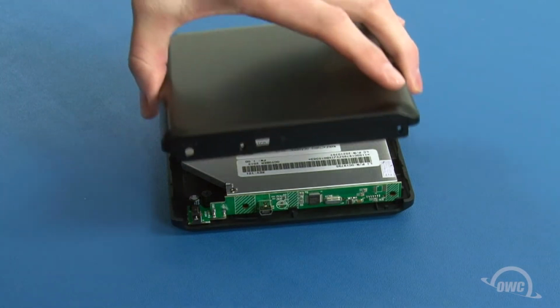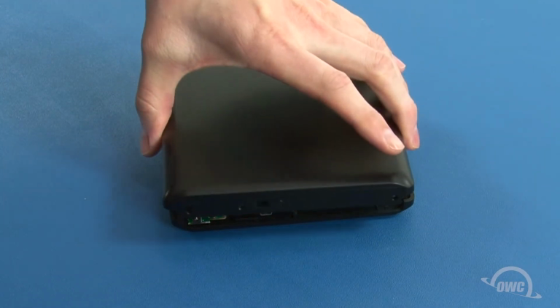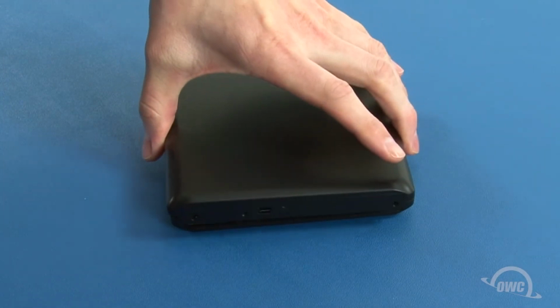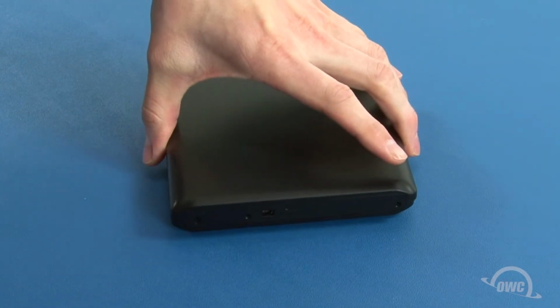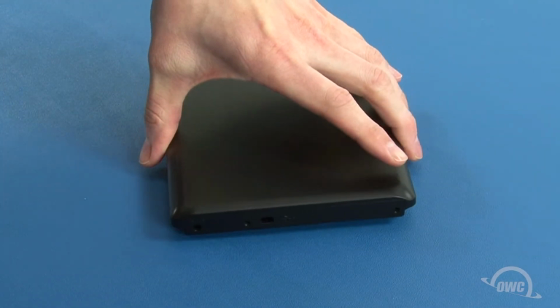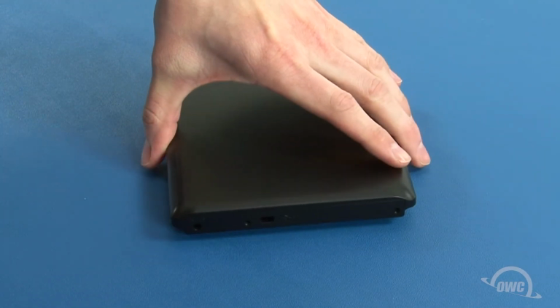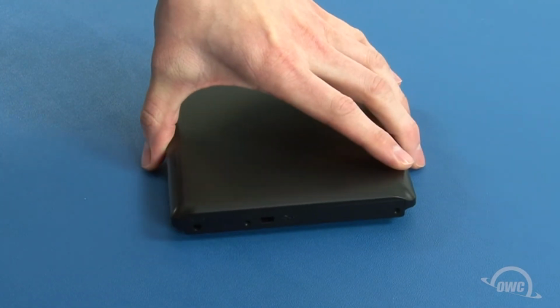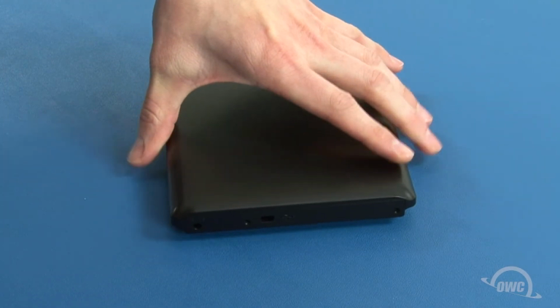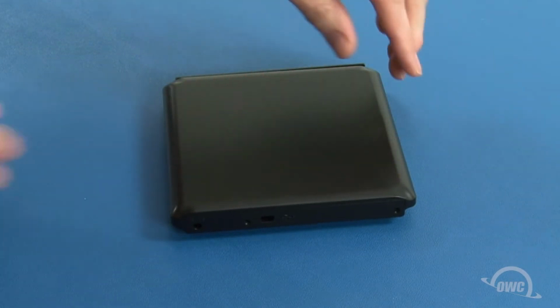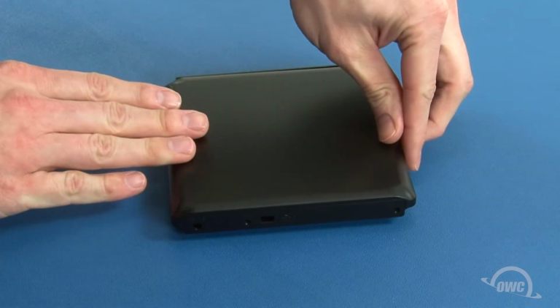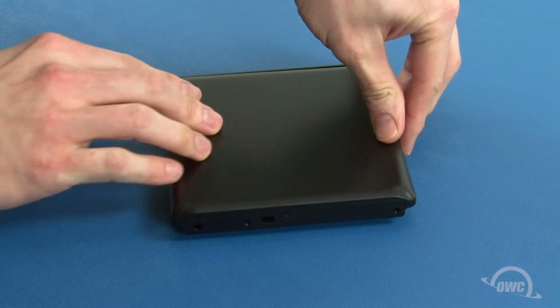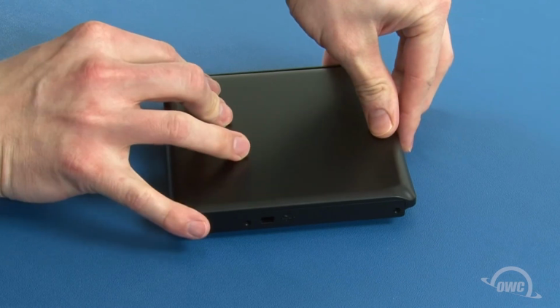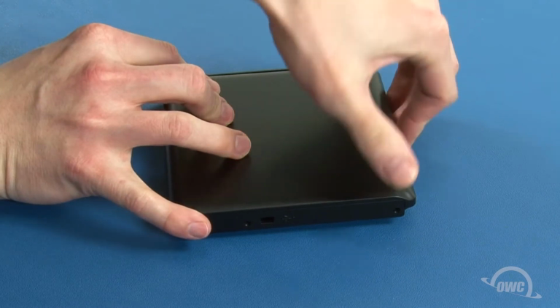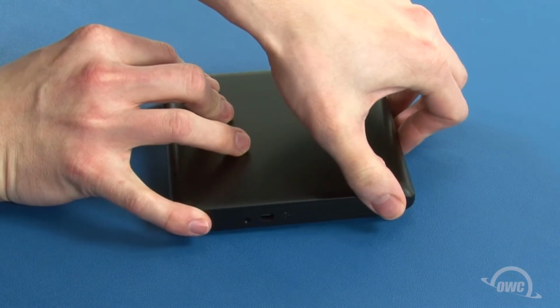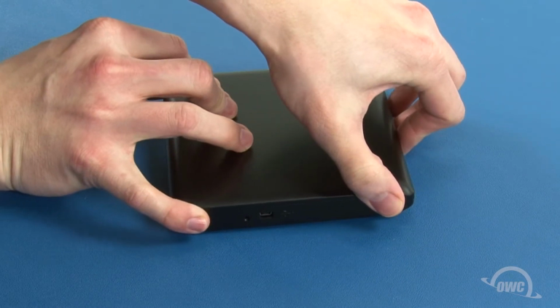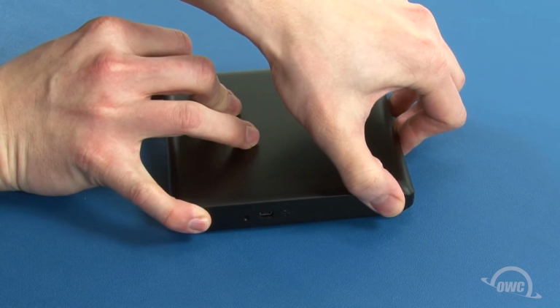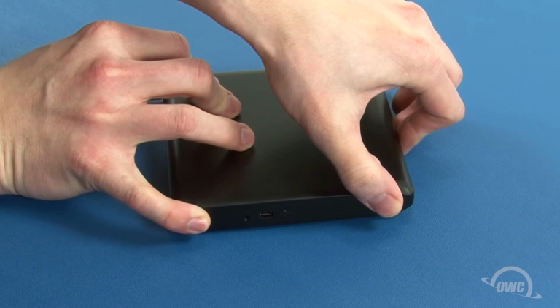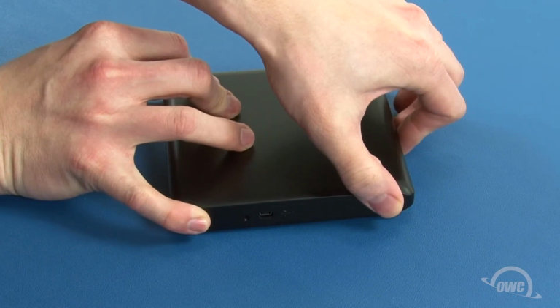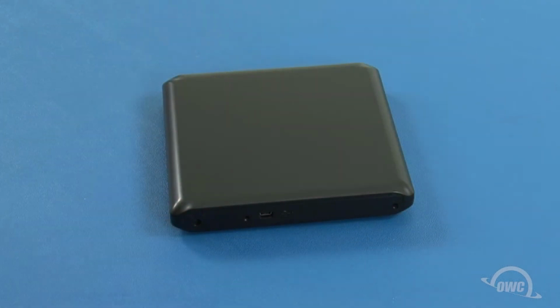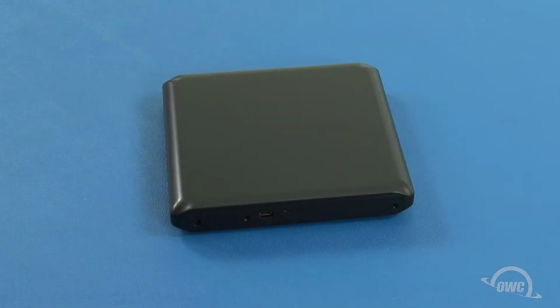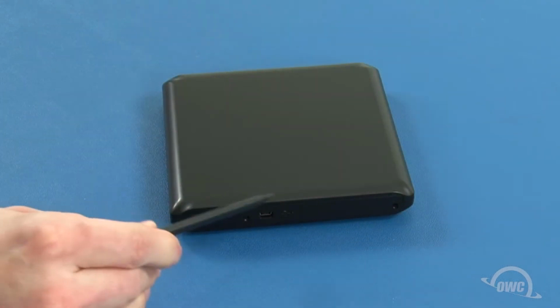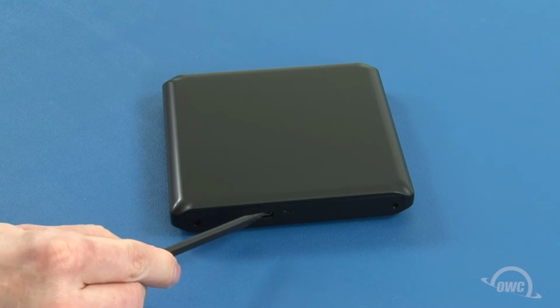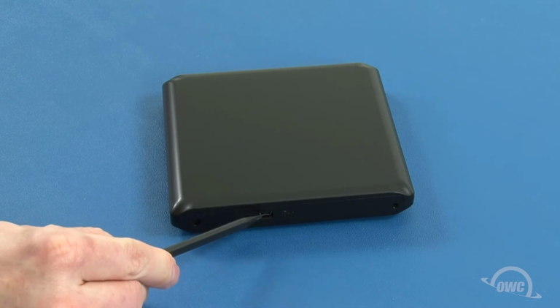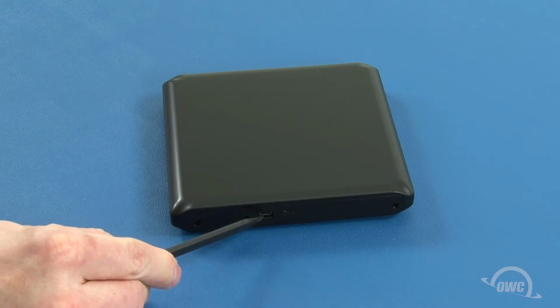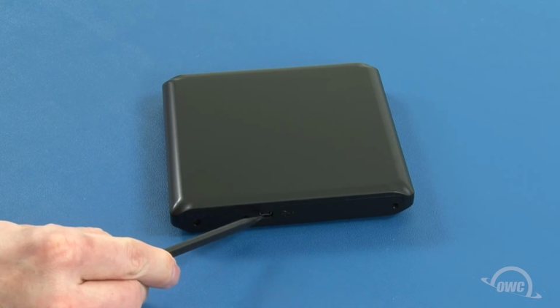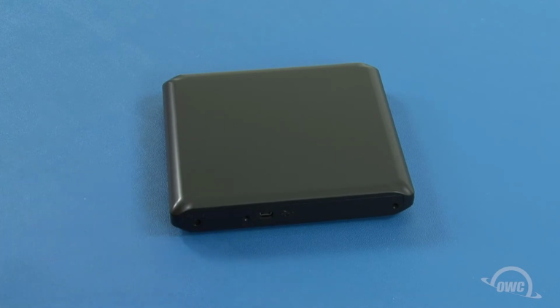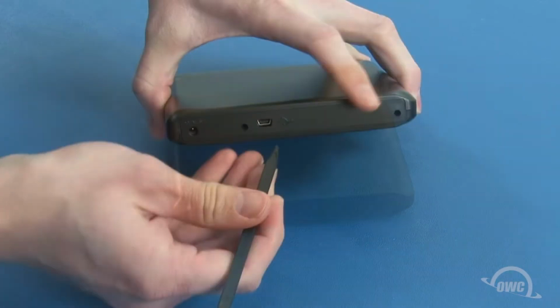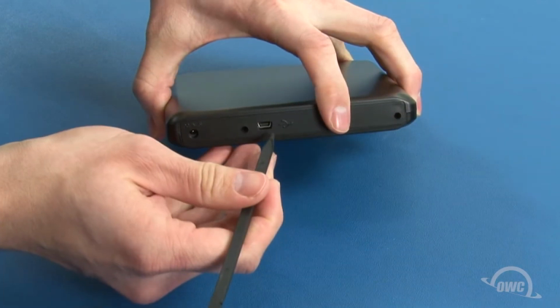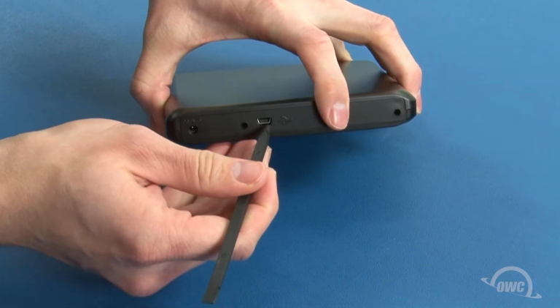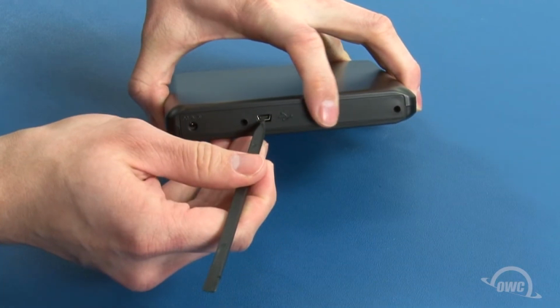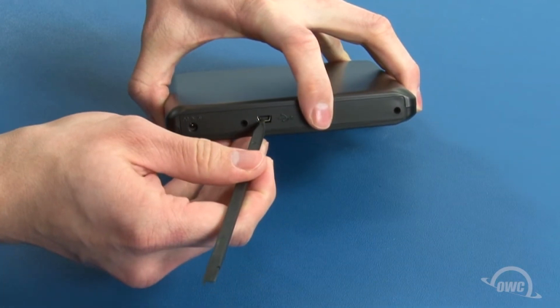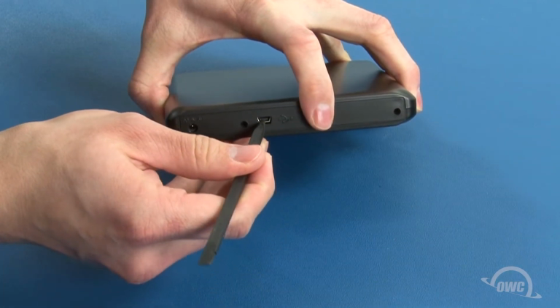Set the cover back on the top of the enclosure so that it's offset to the rear, then slide it forward to latch it into place. You may need to align the USB connector with the cutout in the enclosure — simply position it using a nylon tool.